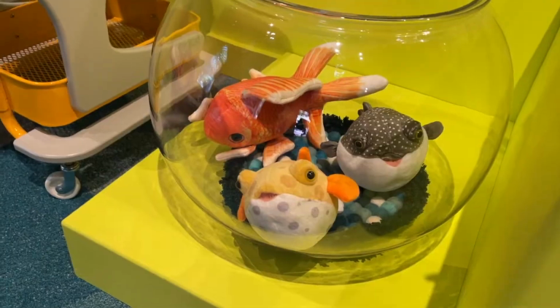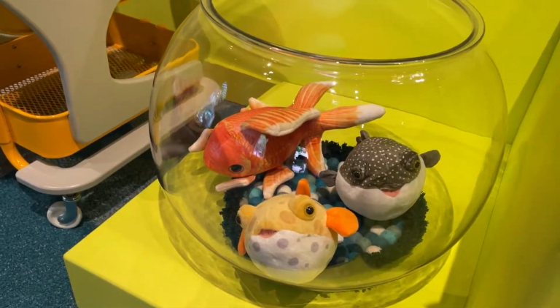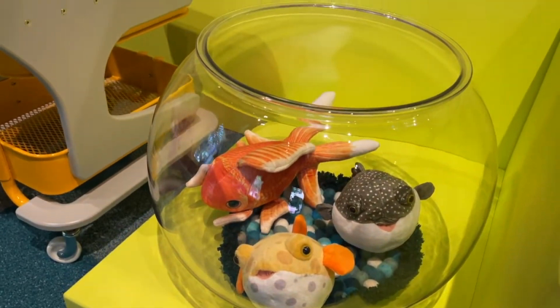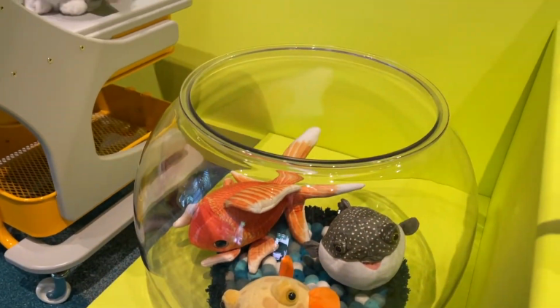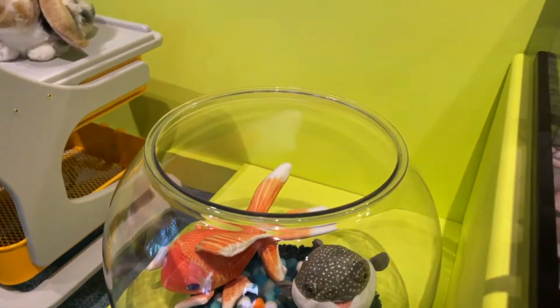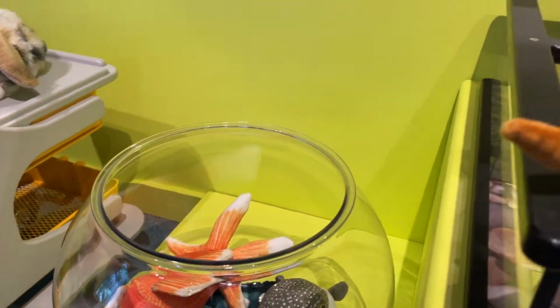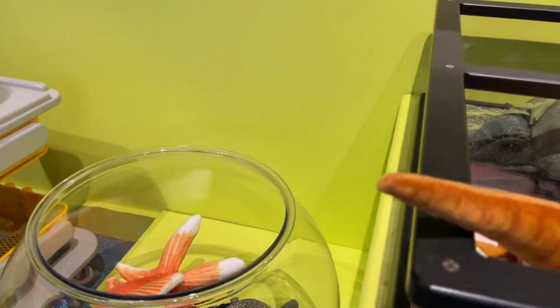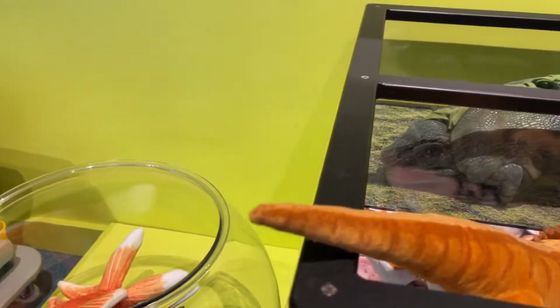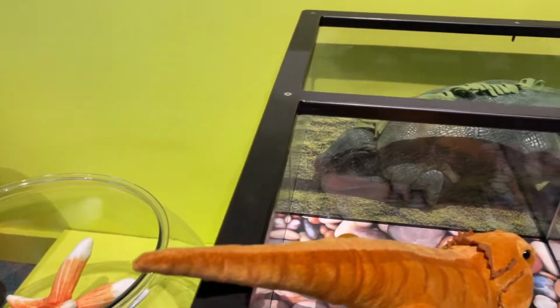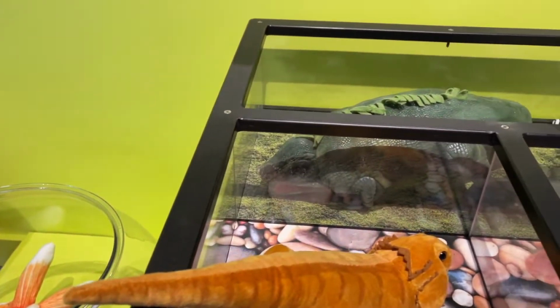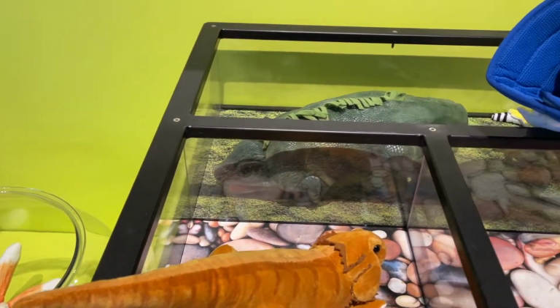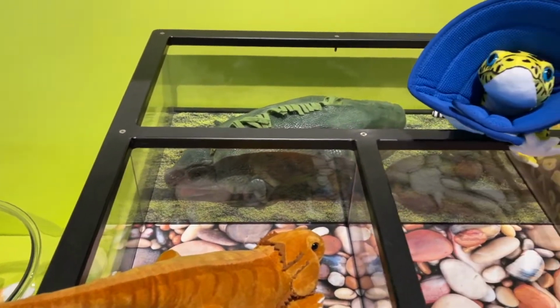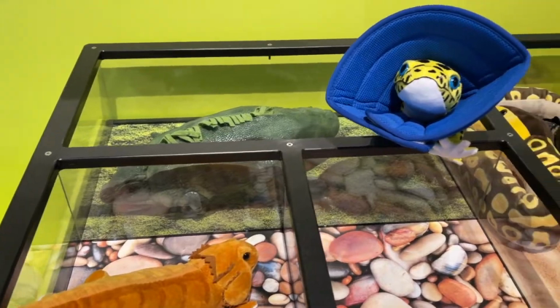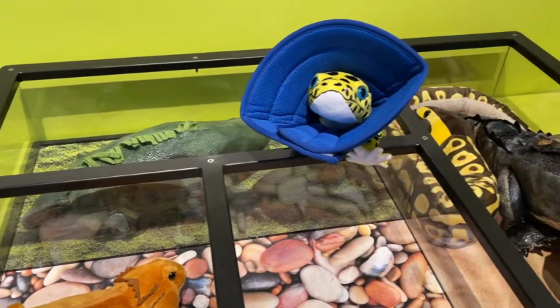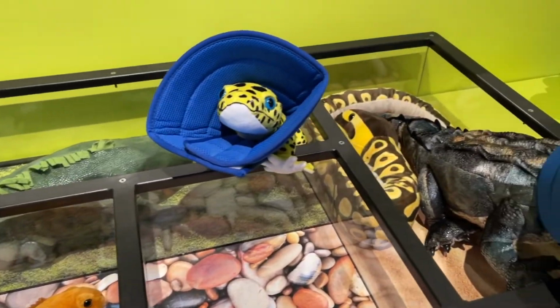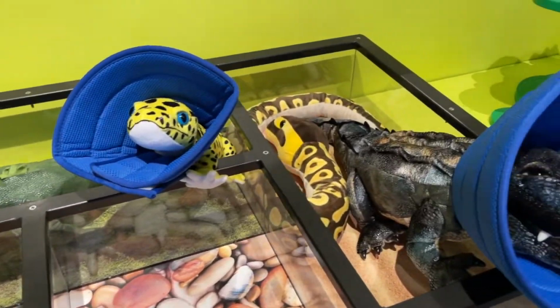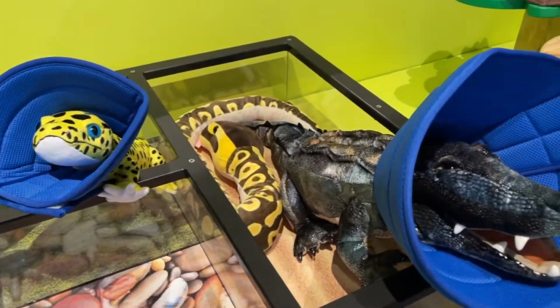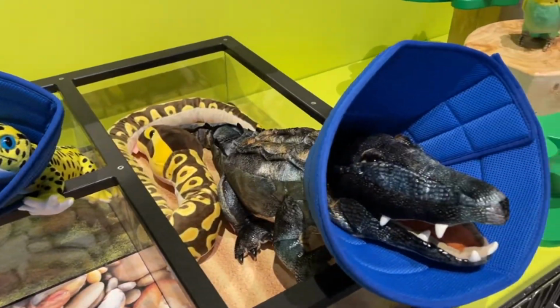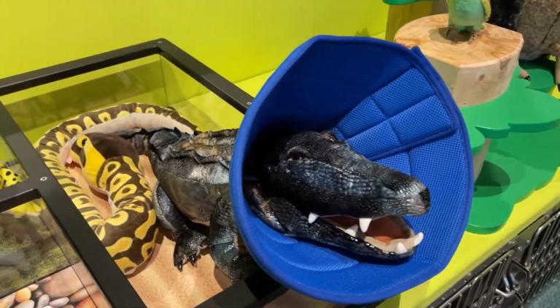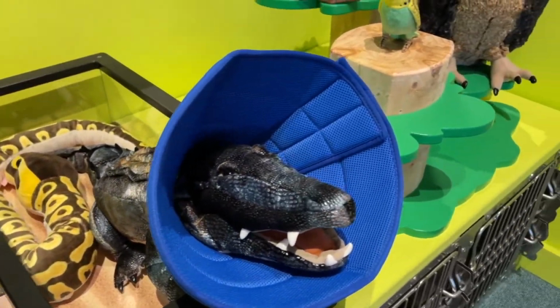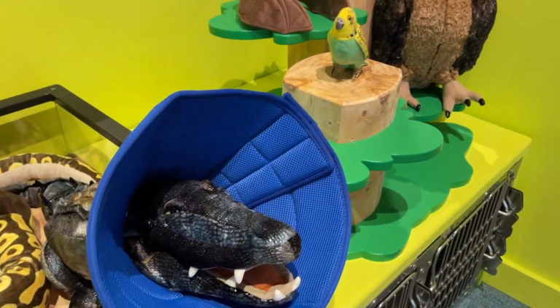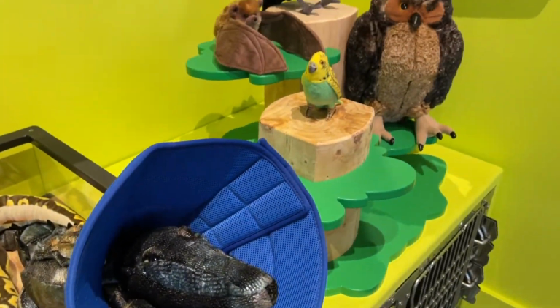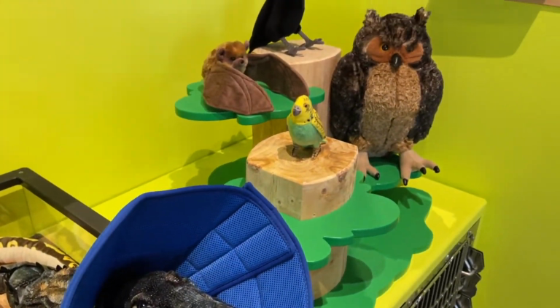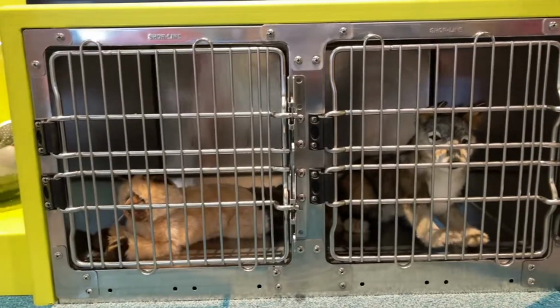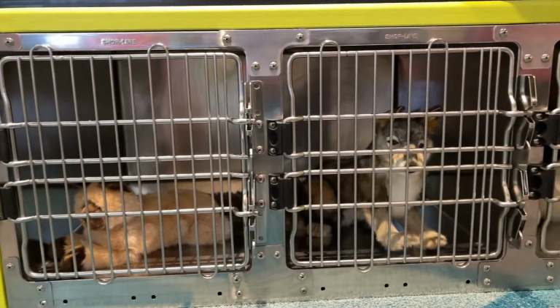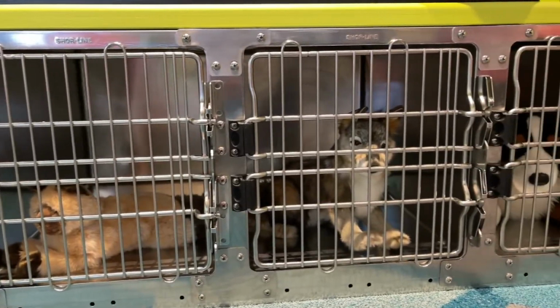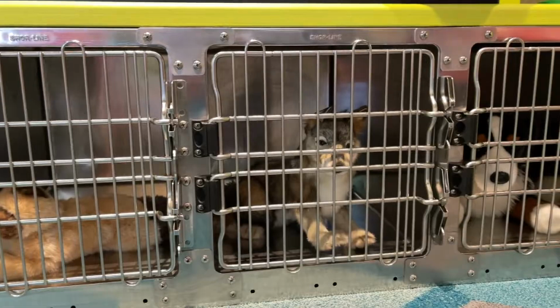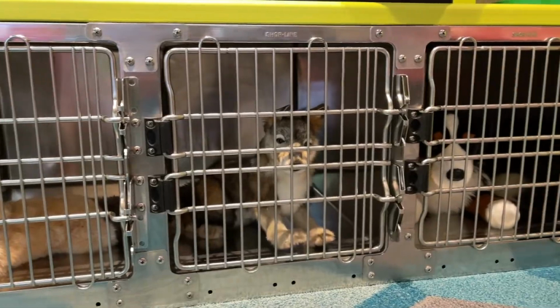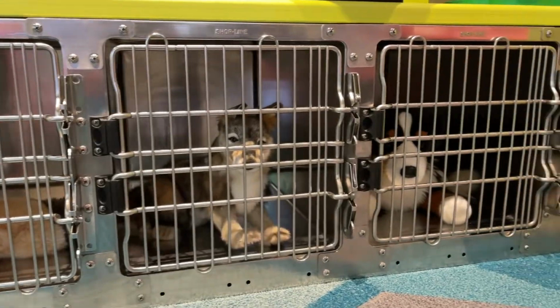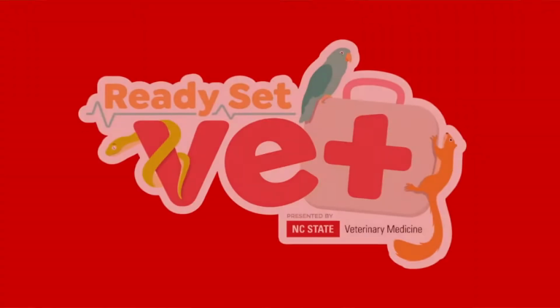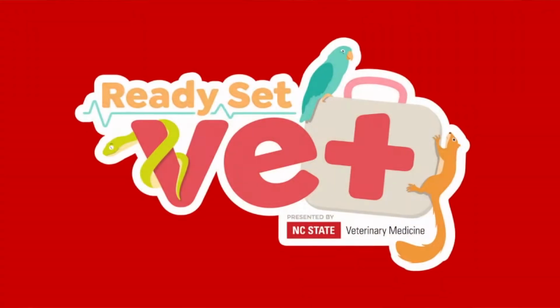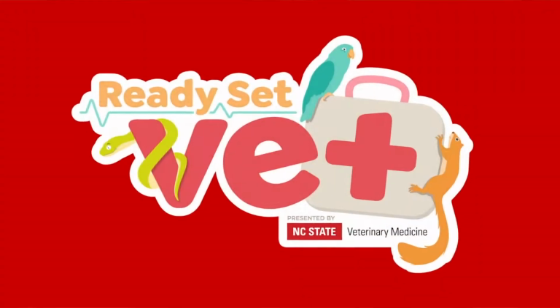Finally, another place for kids to pretend to provide care for animals. We have our terrariums and fish tanks here, some birds, and then kennels where animals can take a little rest. And that is Ready Set Vet!